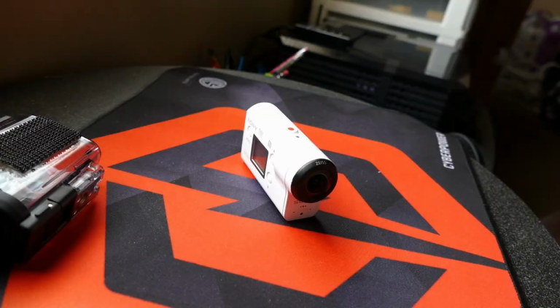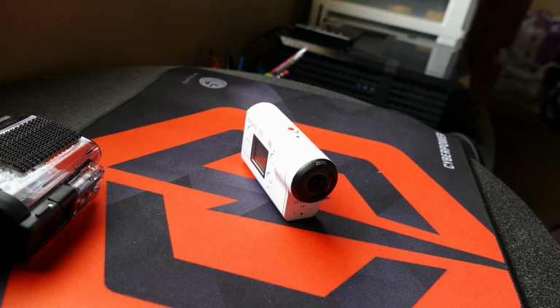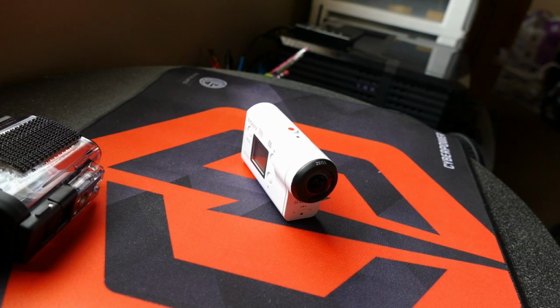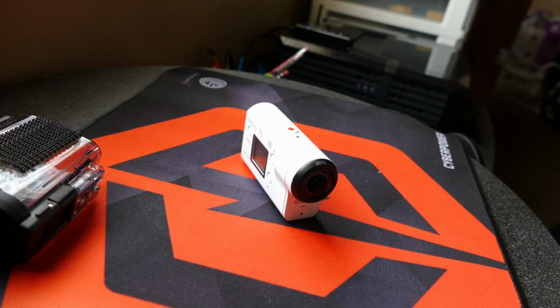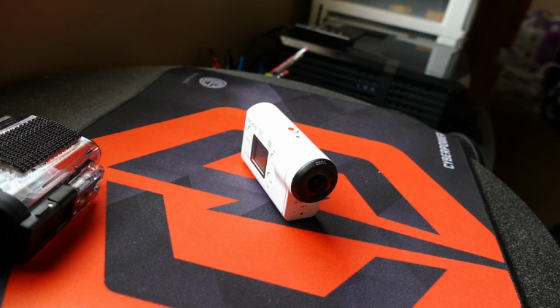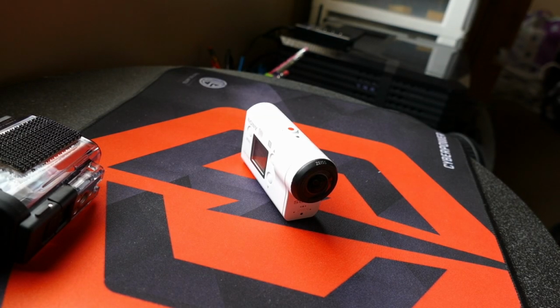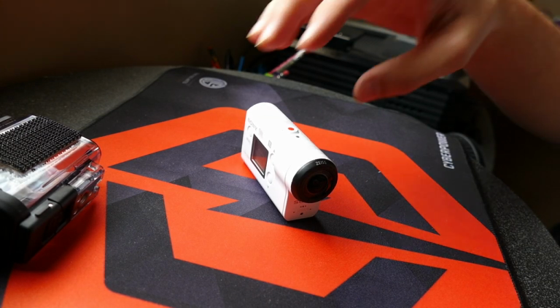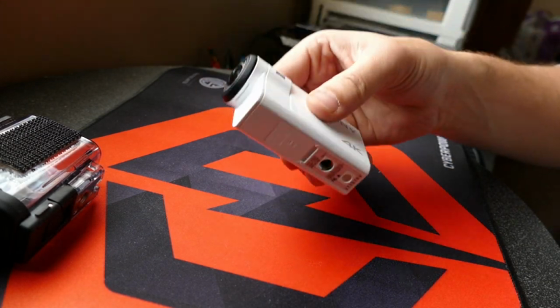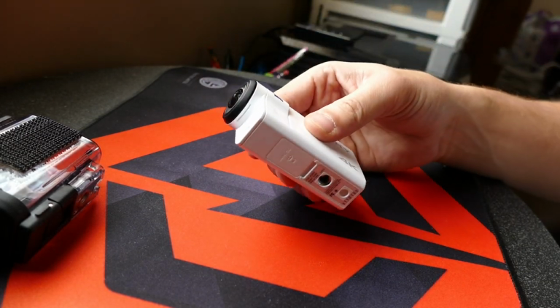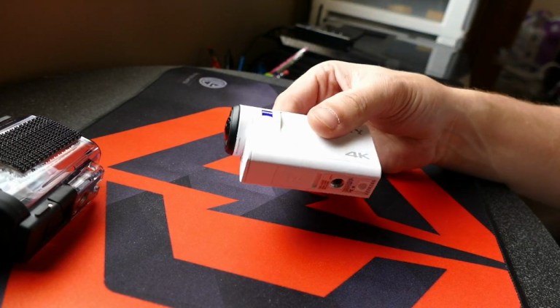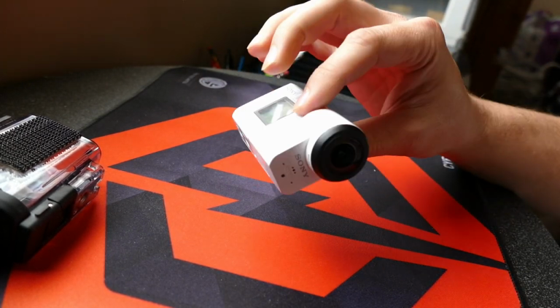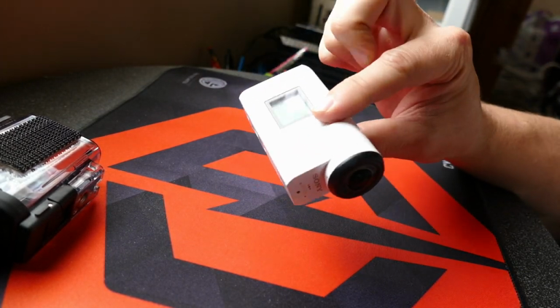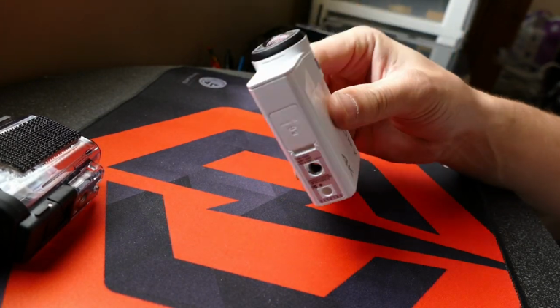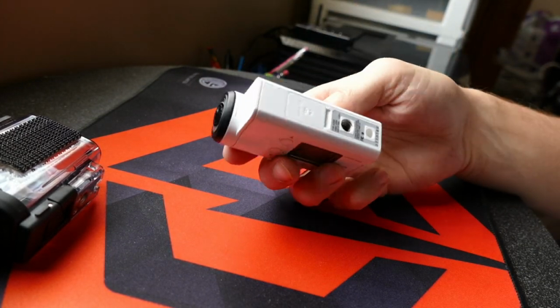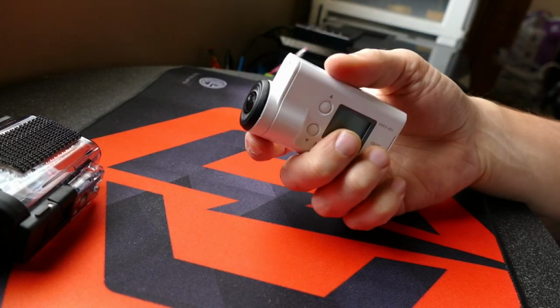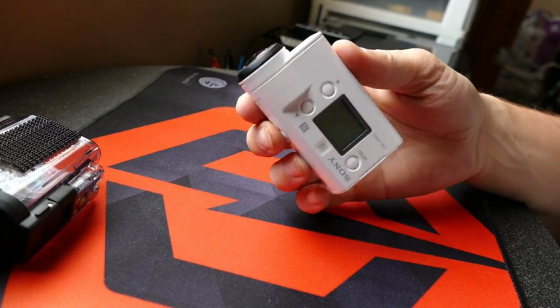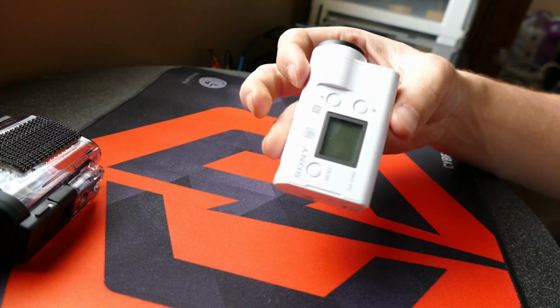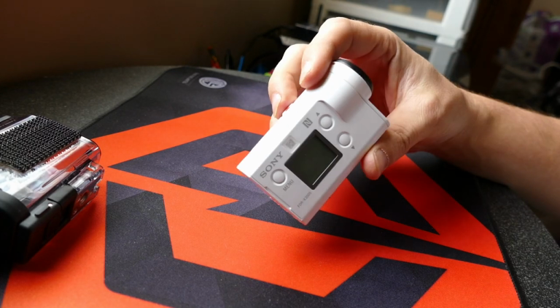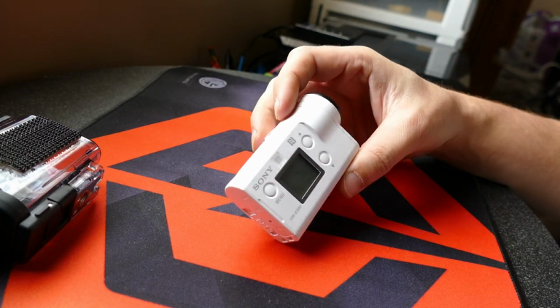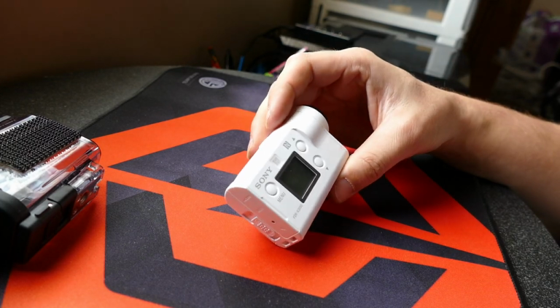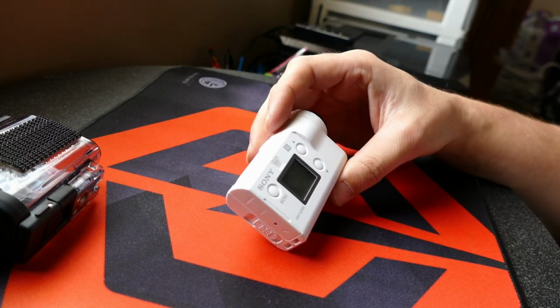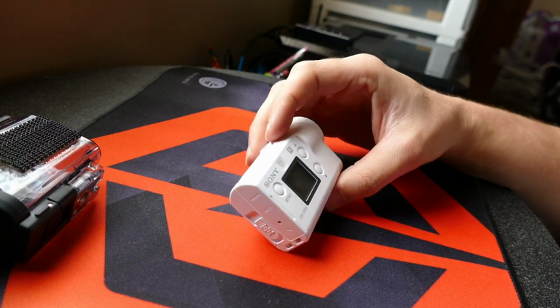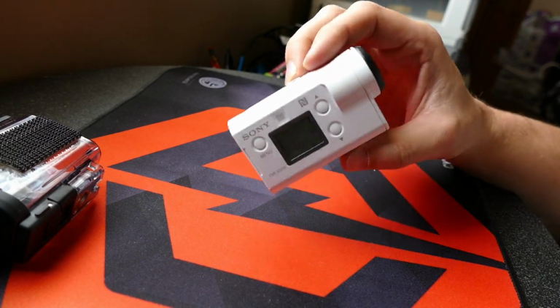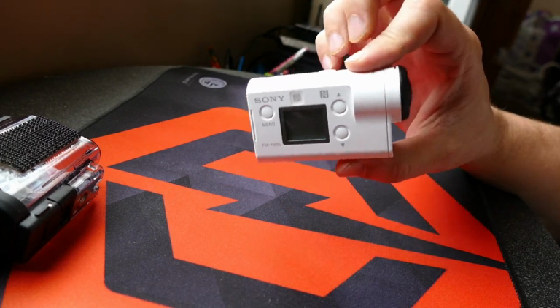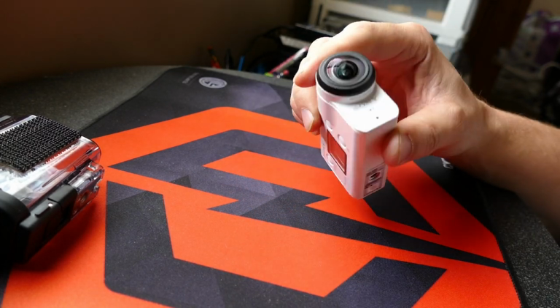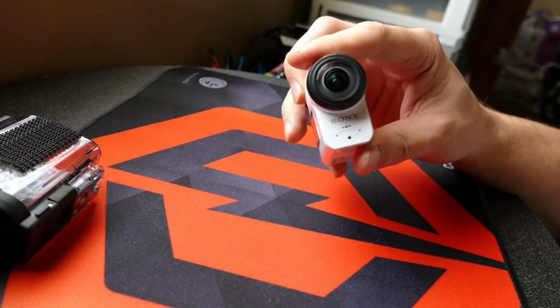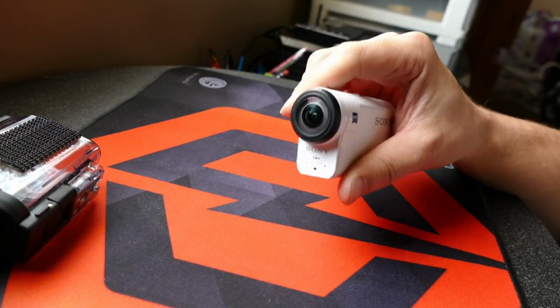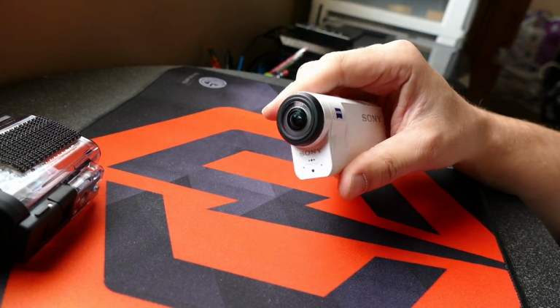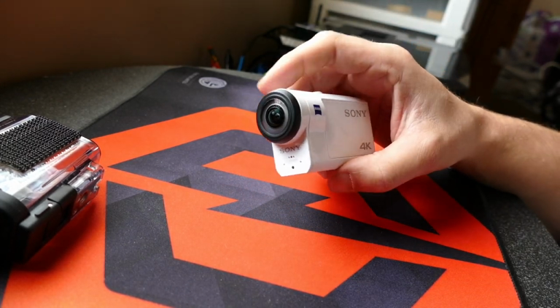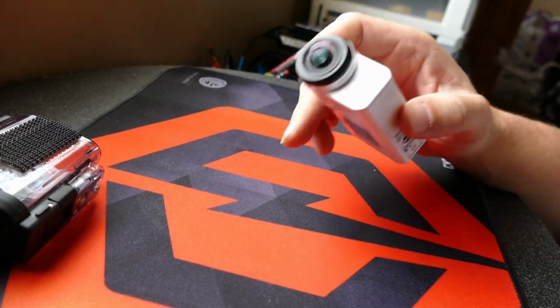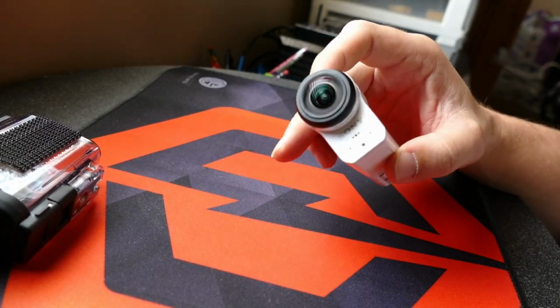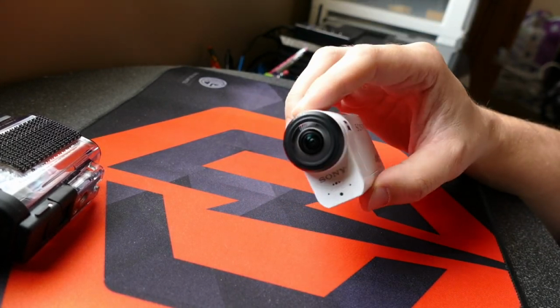Hey, what's up ladies and gentlemen, my name is Tyler. Today we are going to disassemble the Sony FDR-X3000. I just barely got this camera — it's fairly new — so I hope that this helps you.